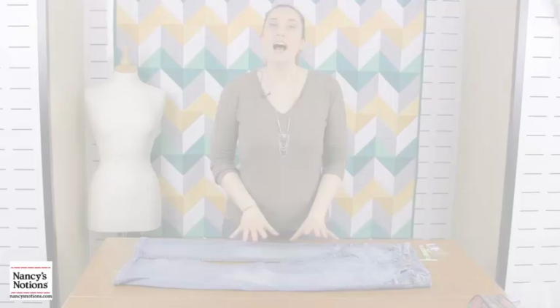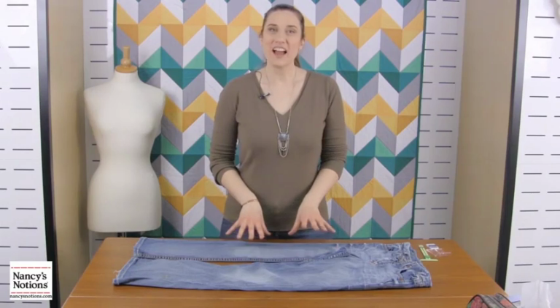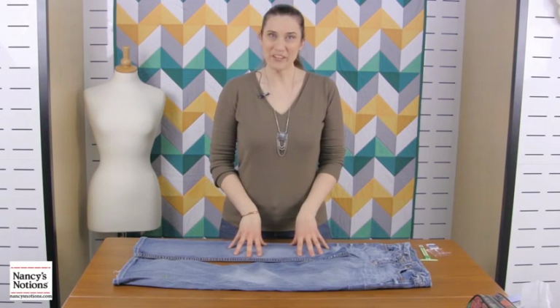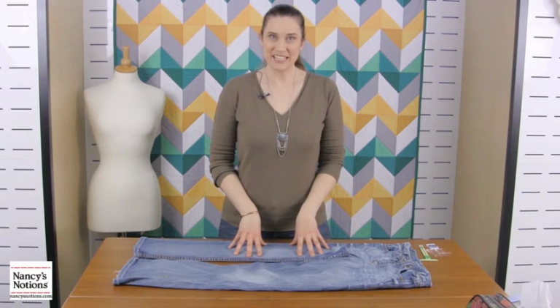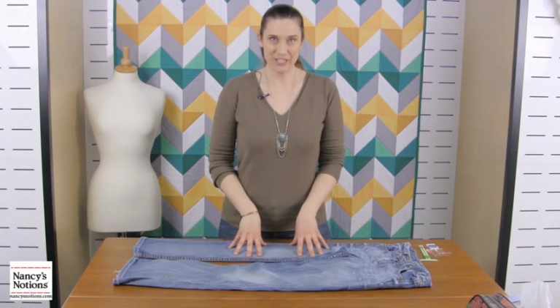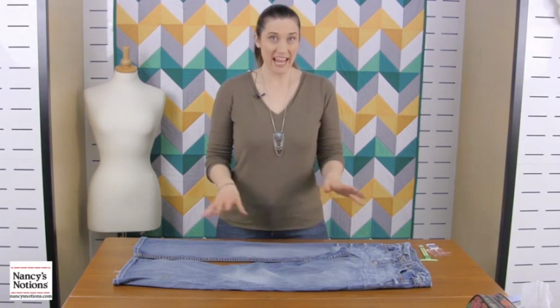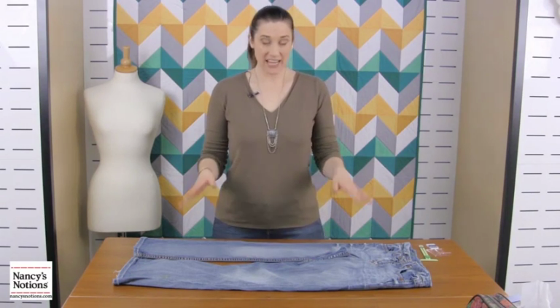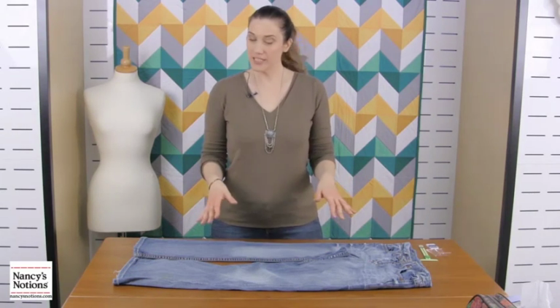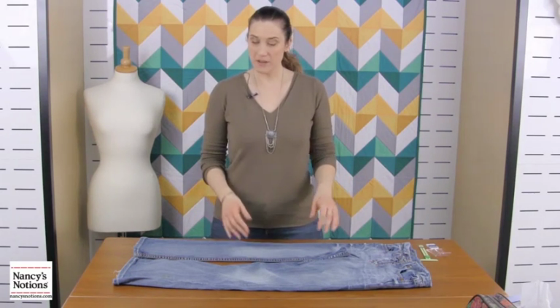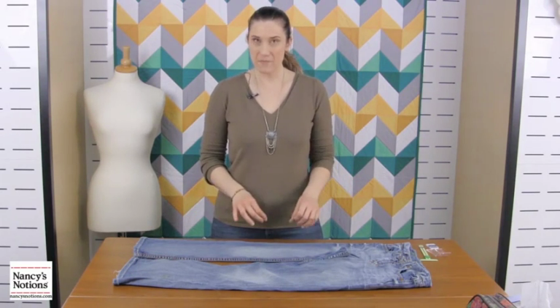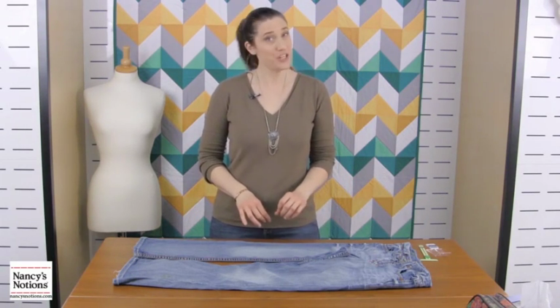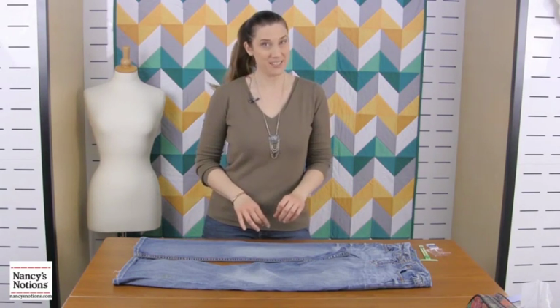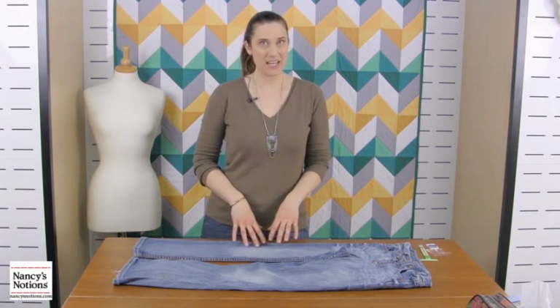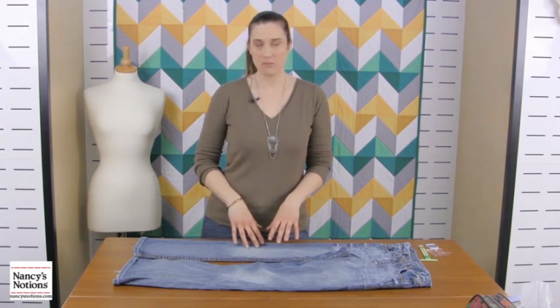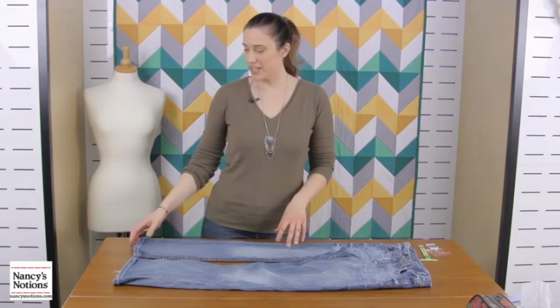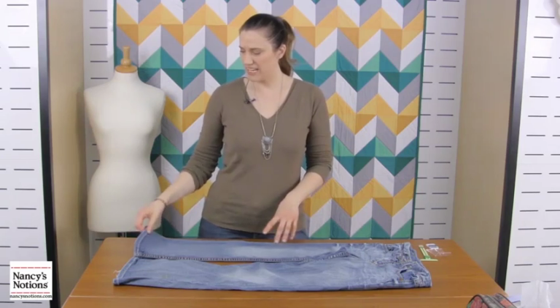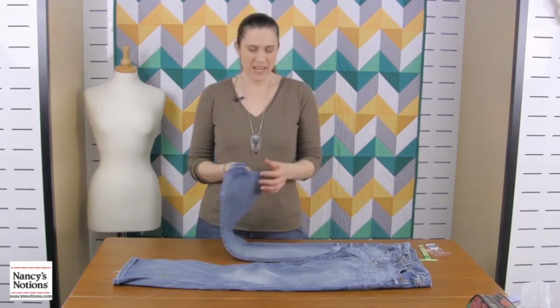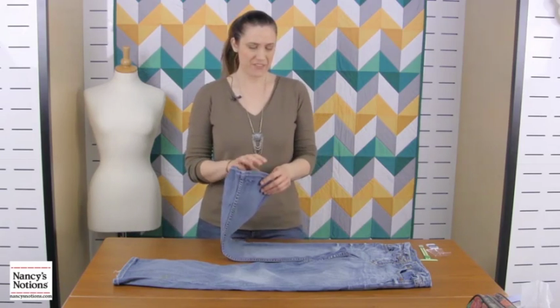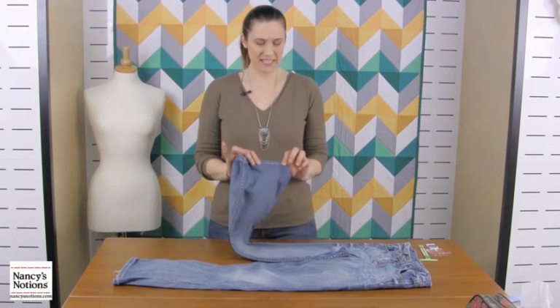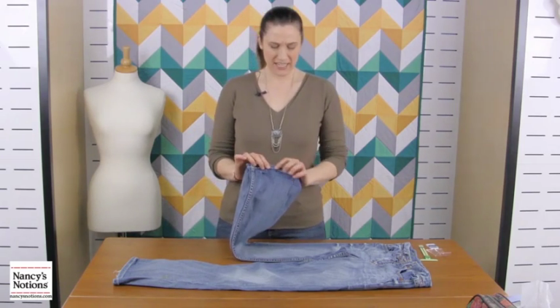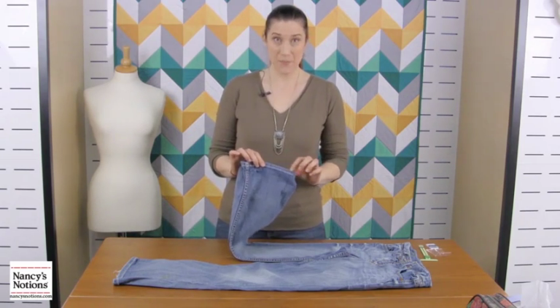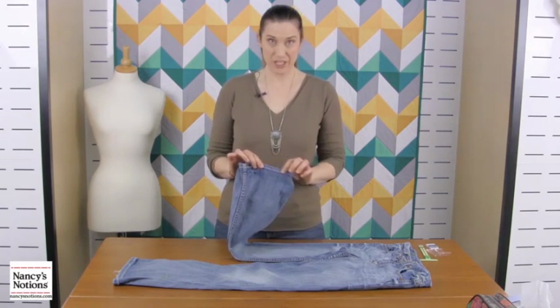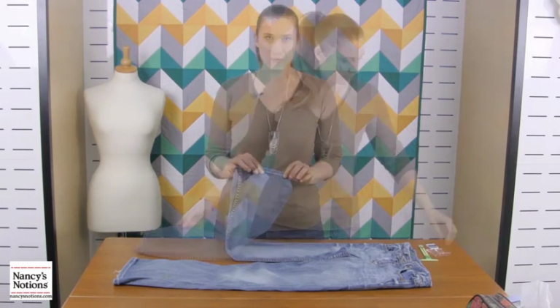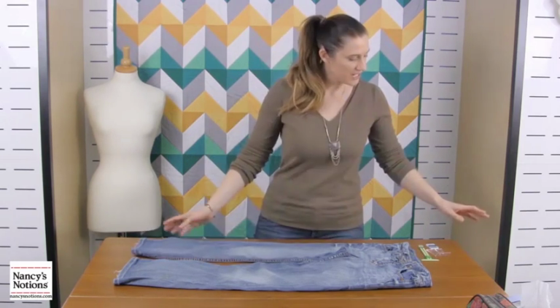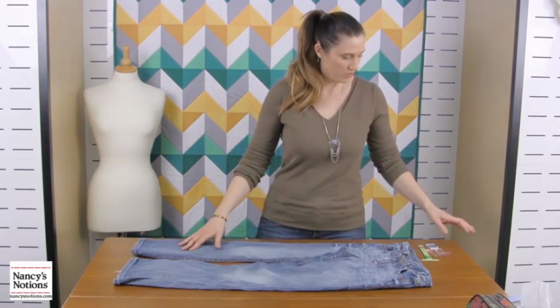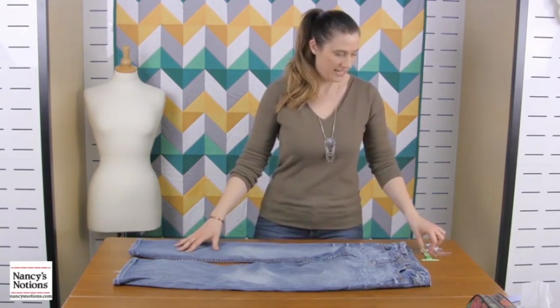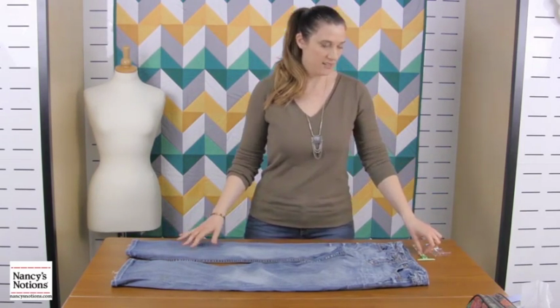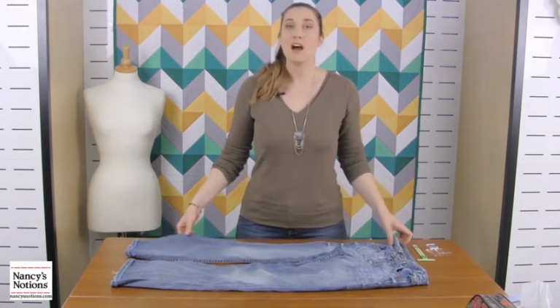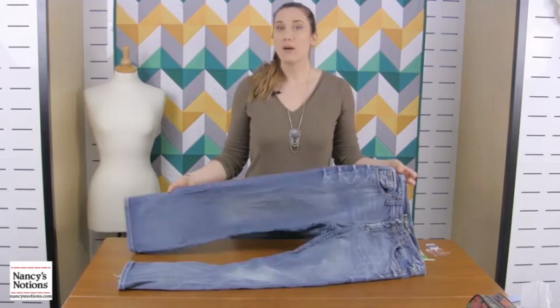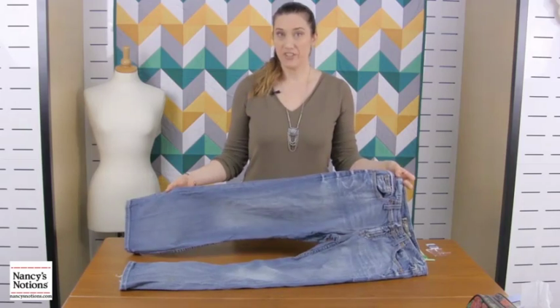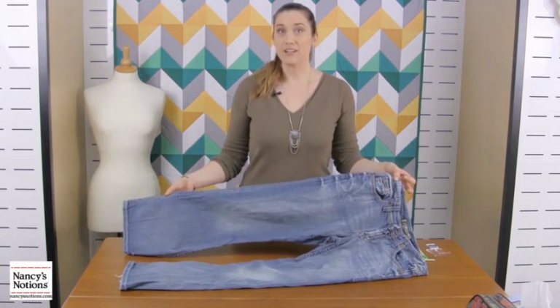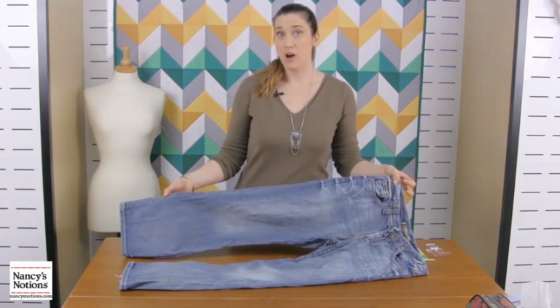Hi, I'm Emily with Nancy's Notions and today we're going to talk about hemming your jeans invisibly so that you keep this fancy top stitching in there. First things that you're going to need: a pair of jeans that are too long.